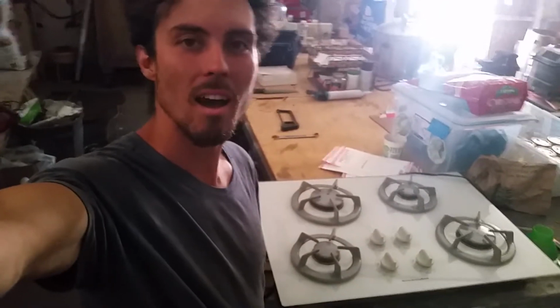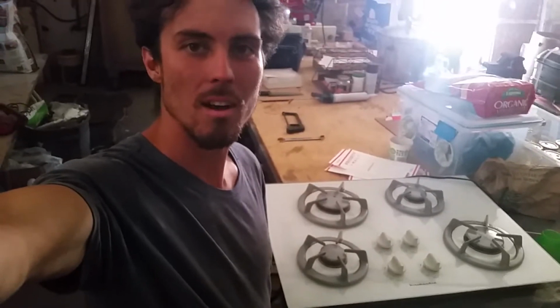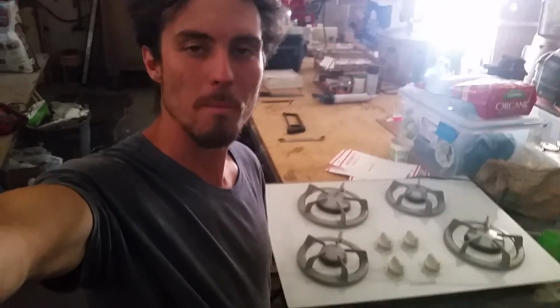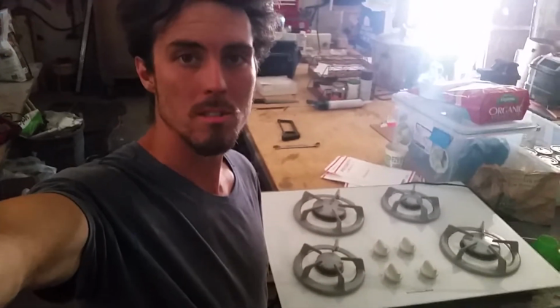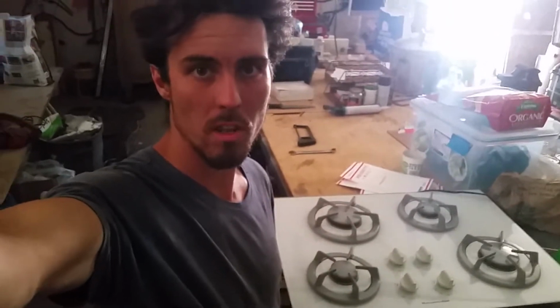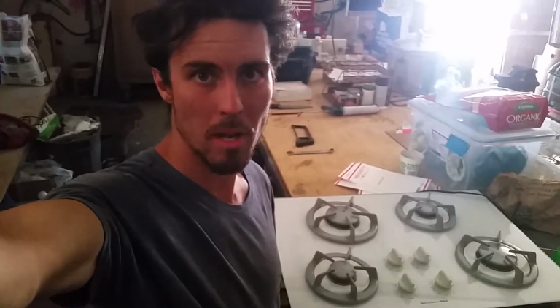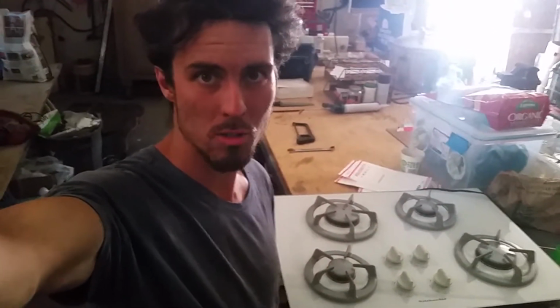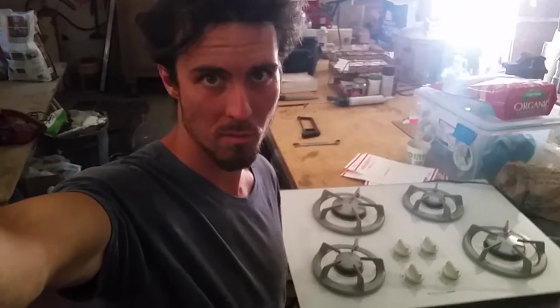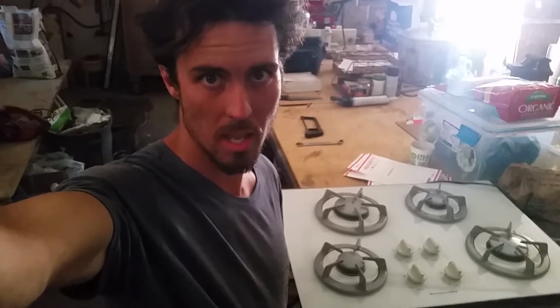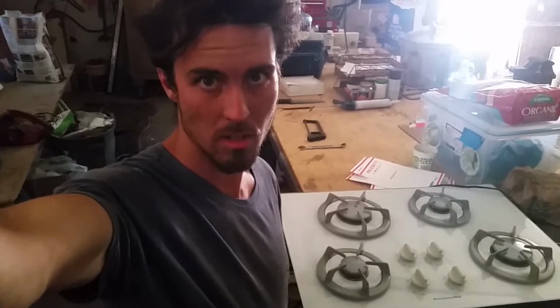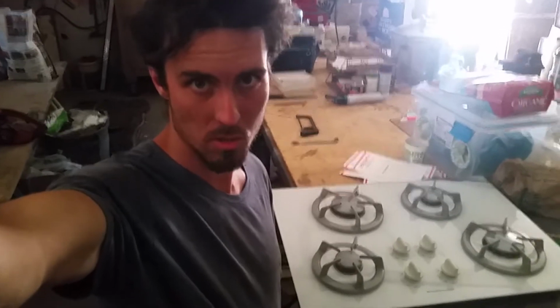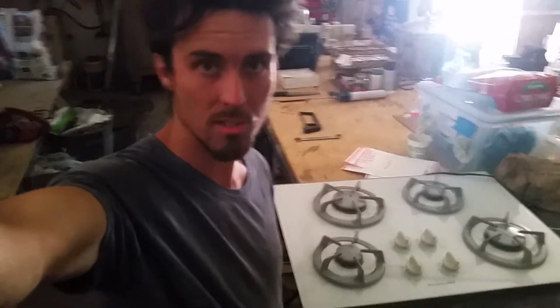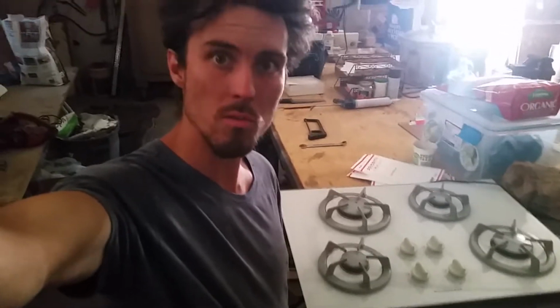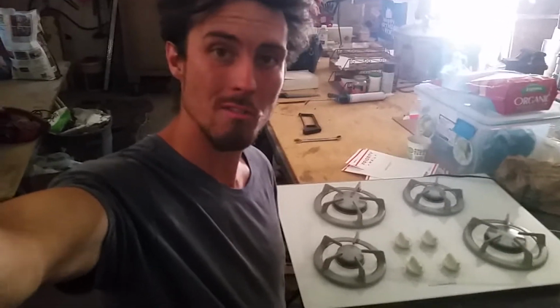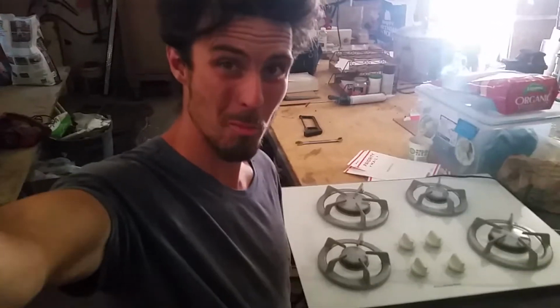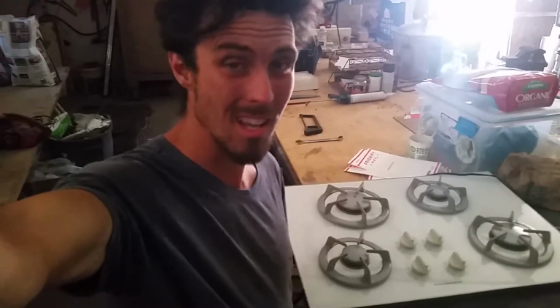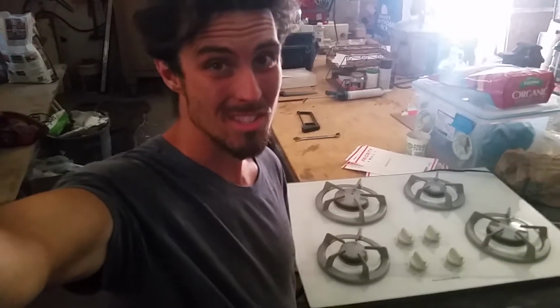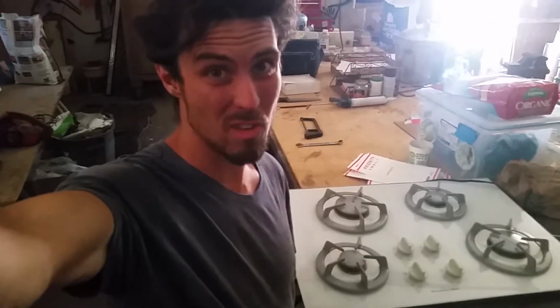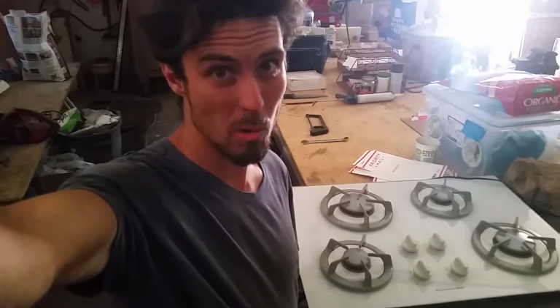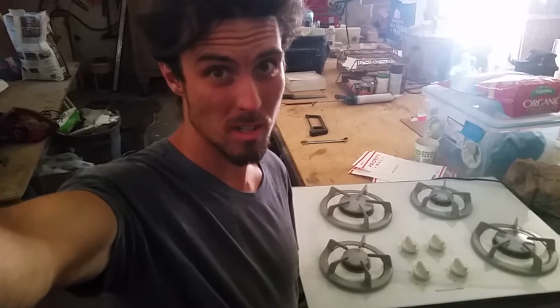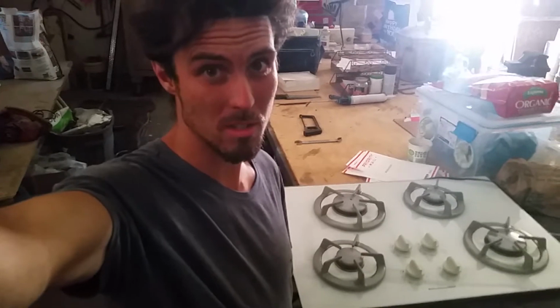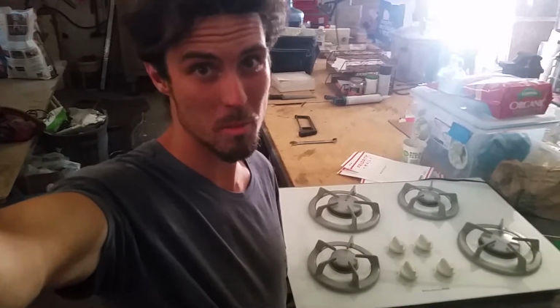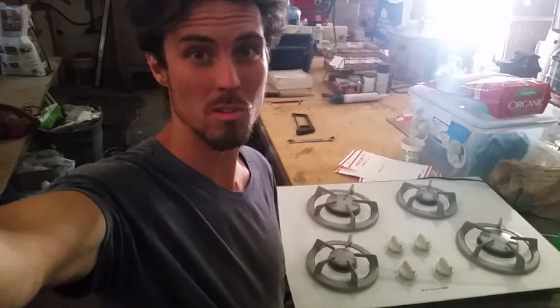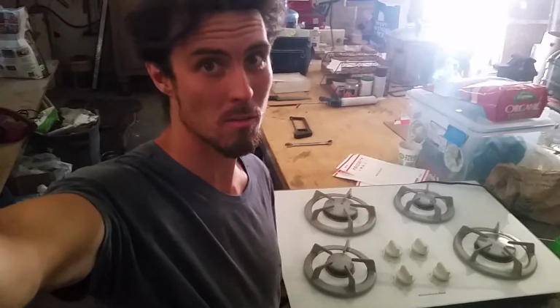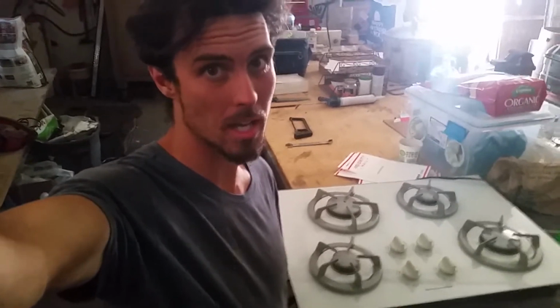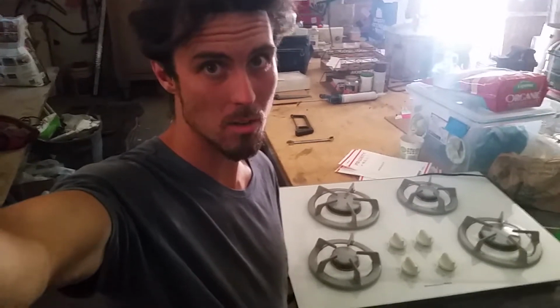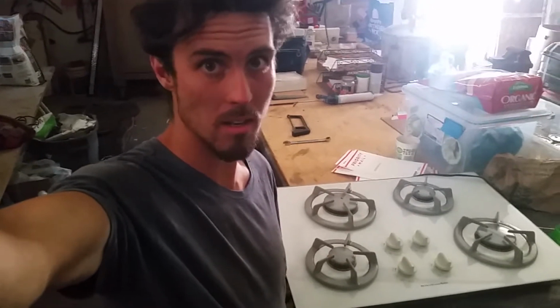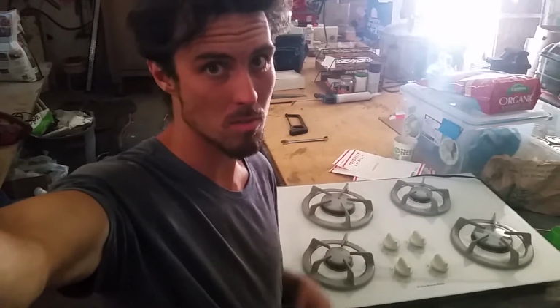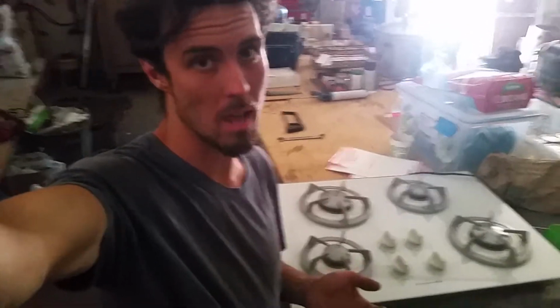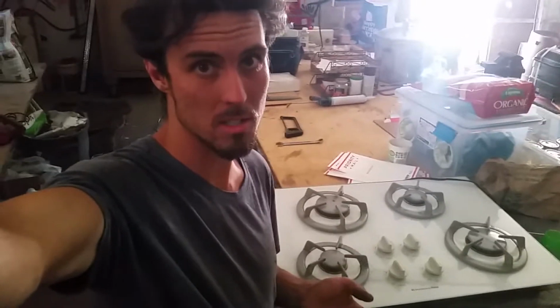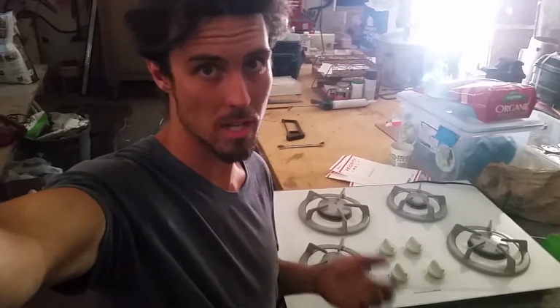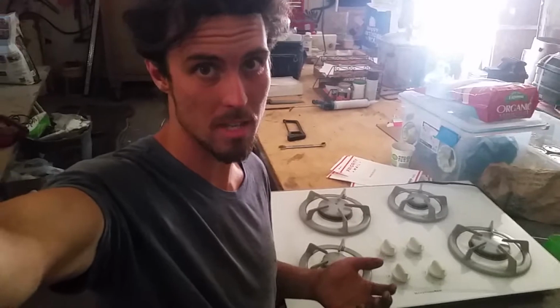Hi! This video is about how to retrofit a regular natural gas stove to run off of propane. This is a very important thing to be able to do, especially if you live off-grid like I do and you don't have access to natural gas.